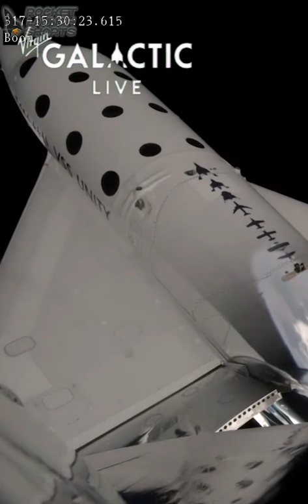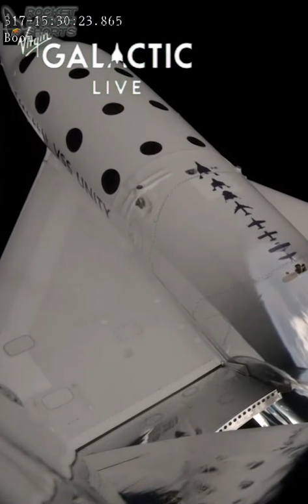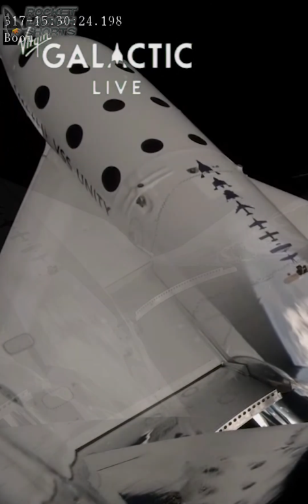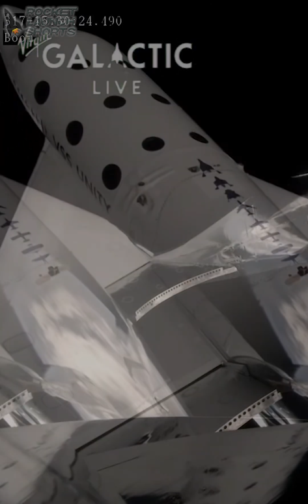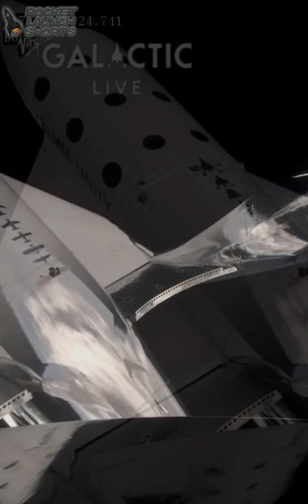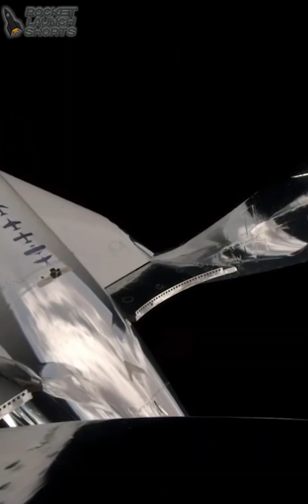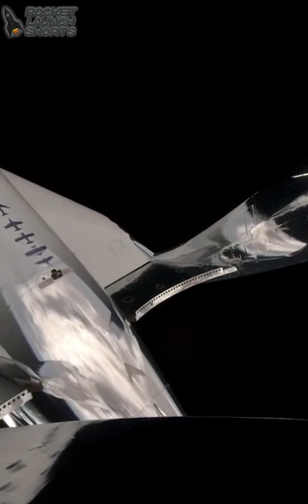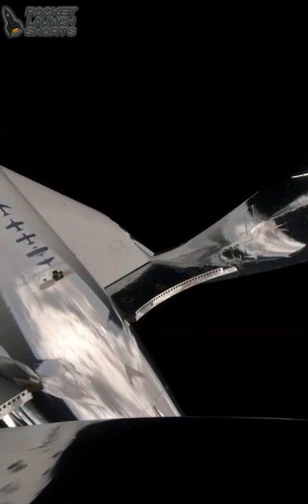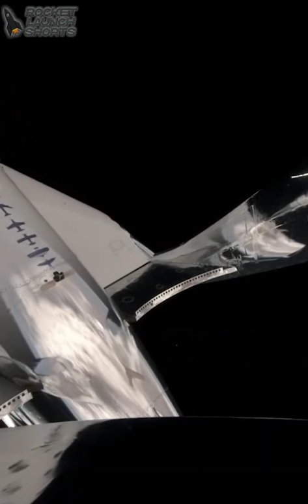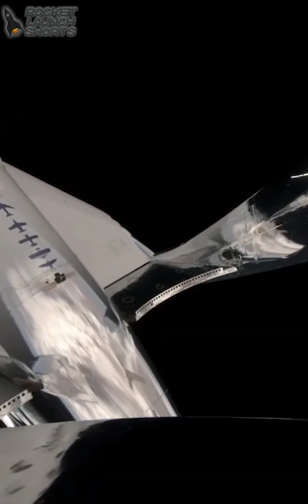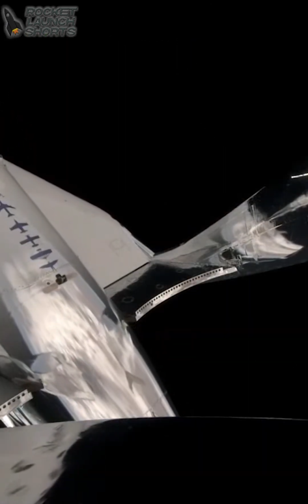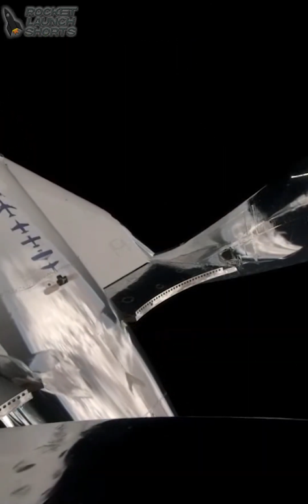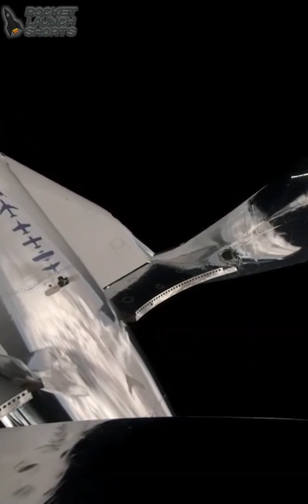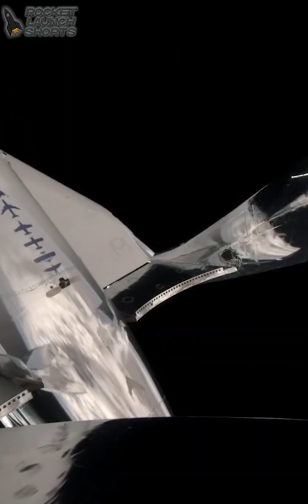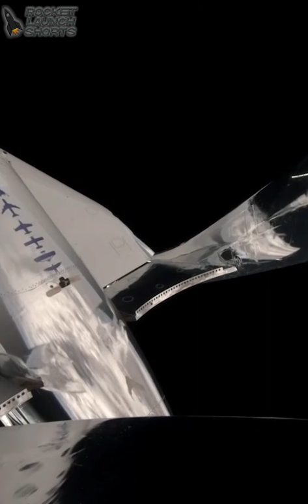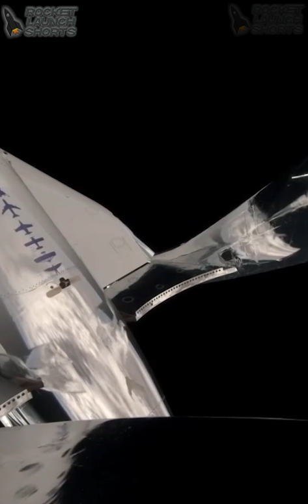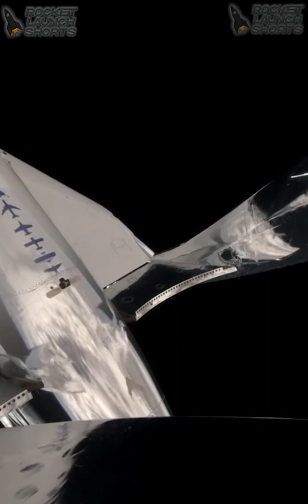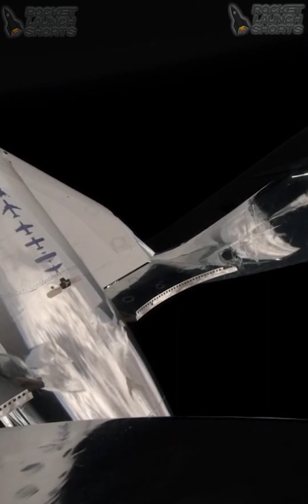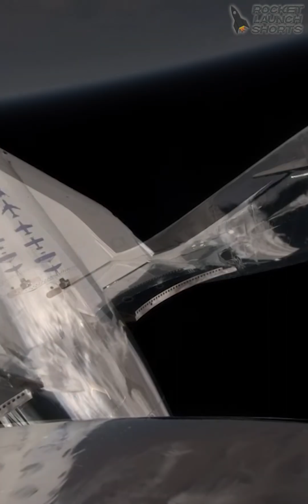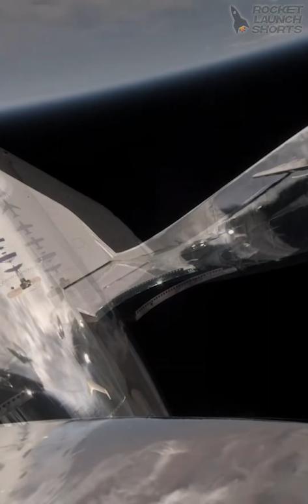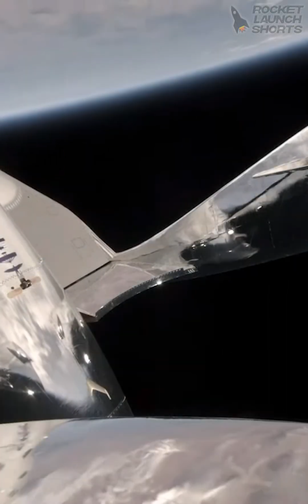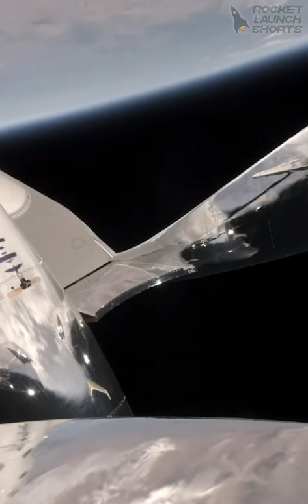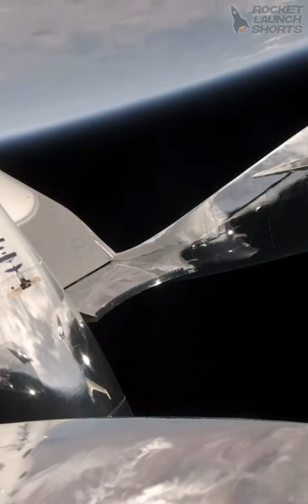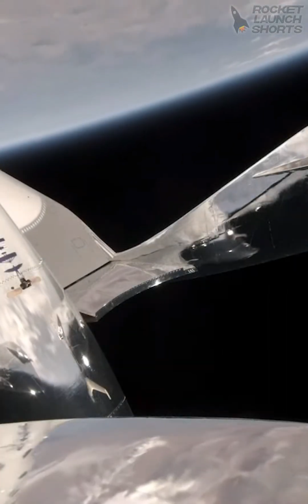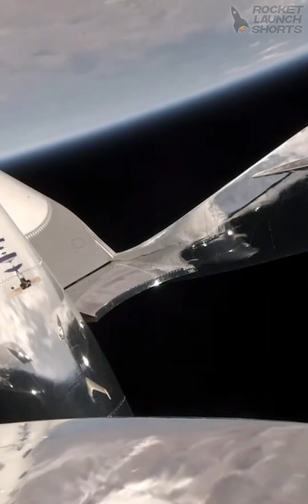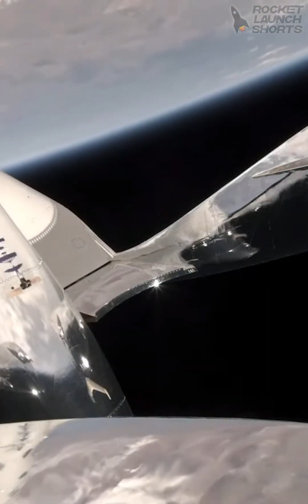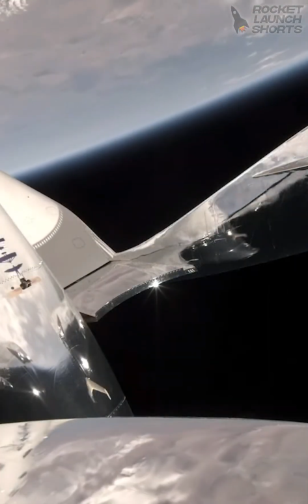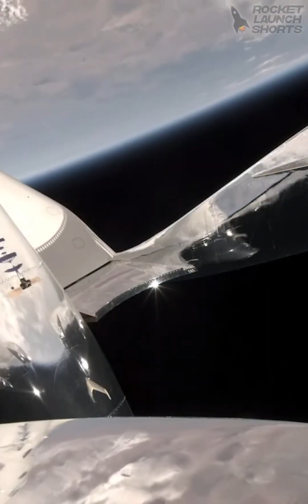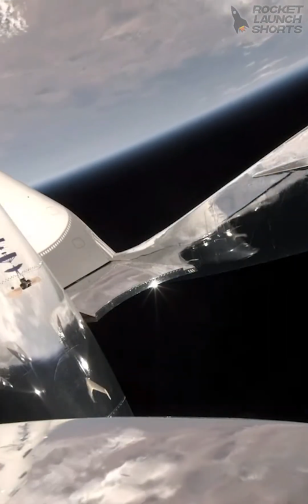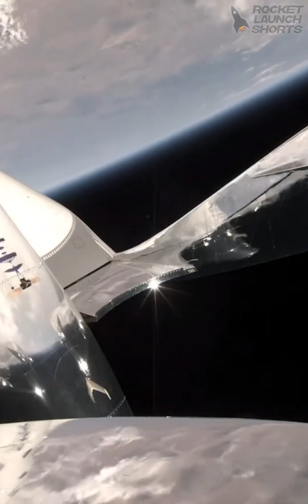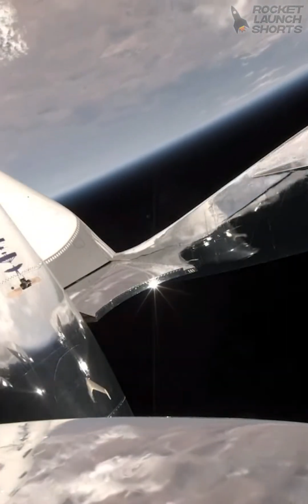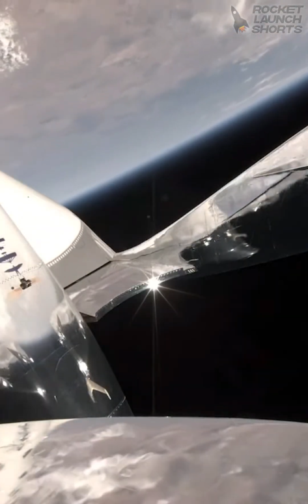The feather is moving, as you can see. Starting that backflip maneuver. Altitude is at 279,000 feet. Incredible.